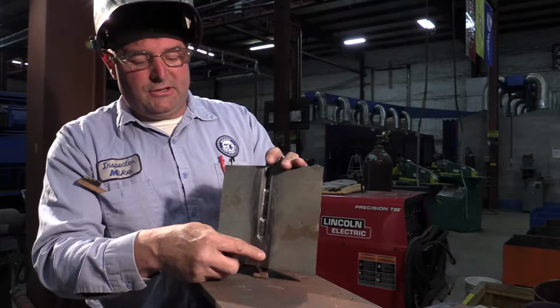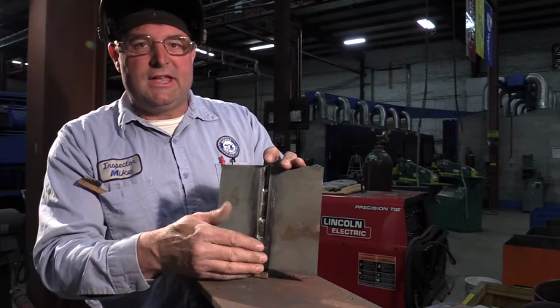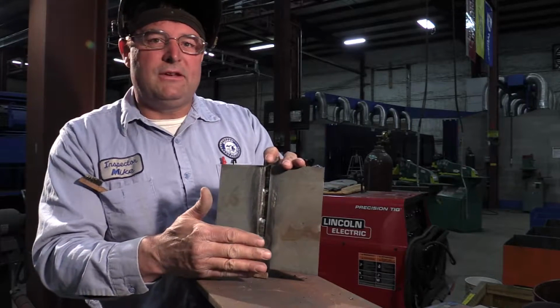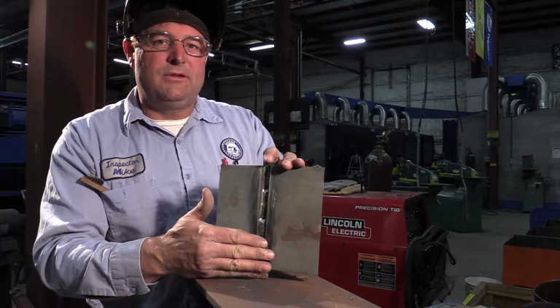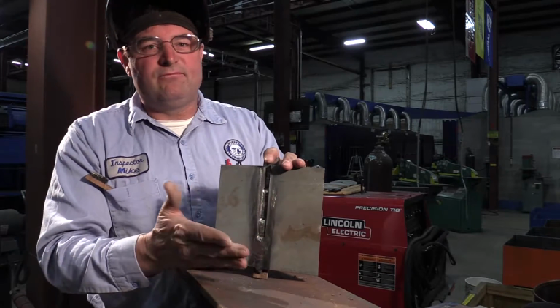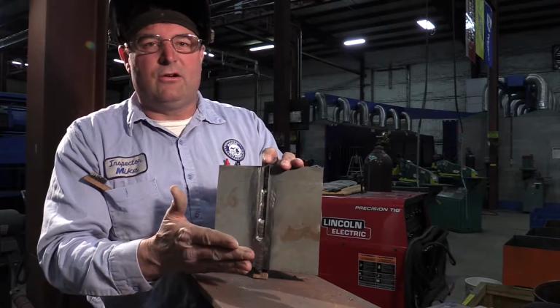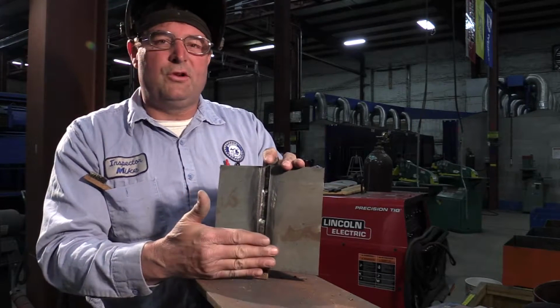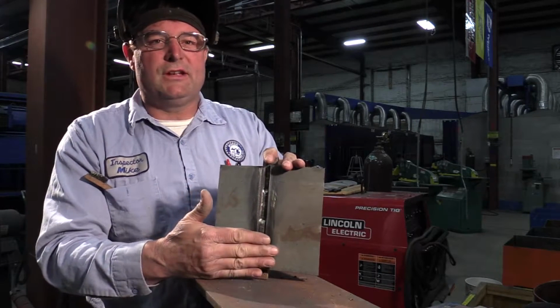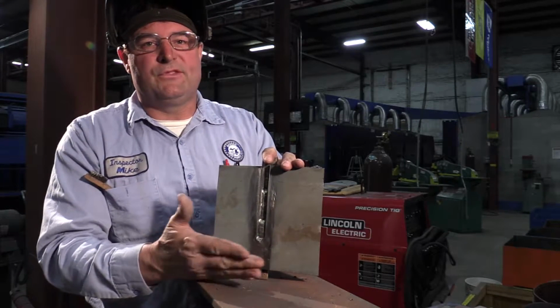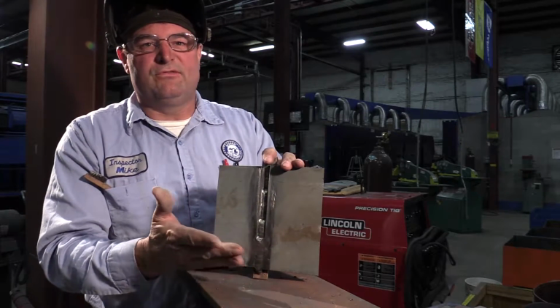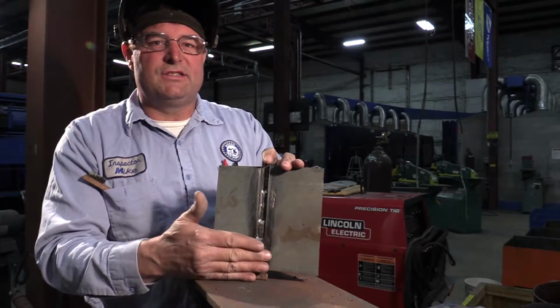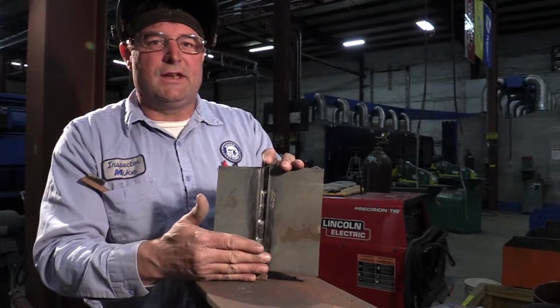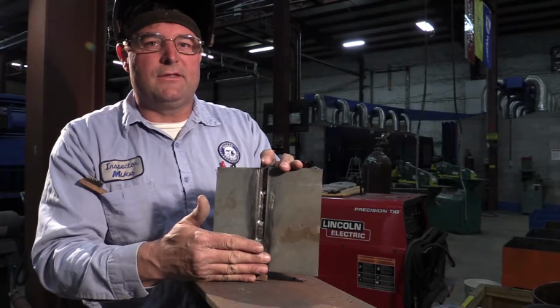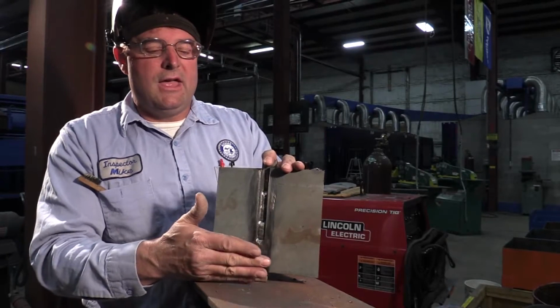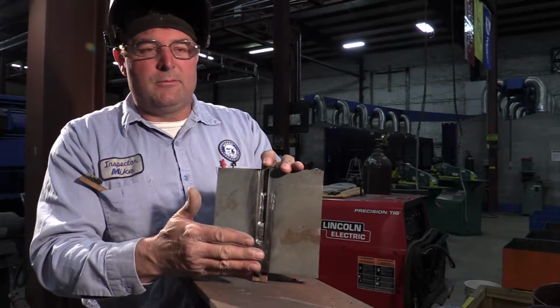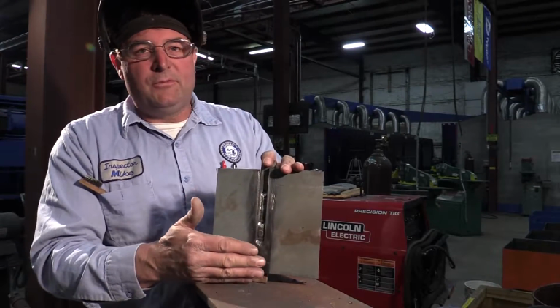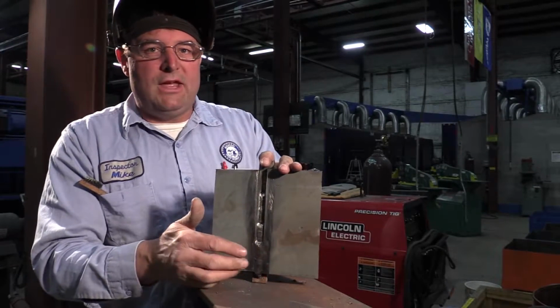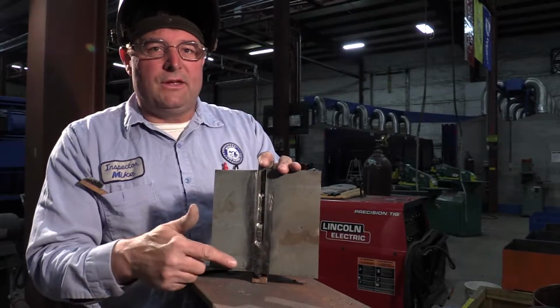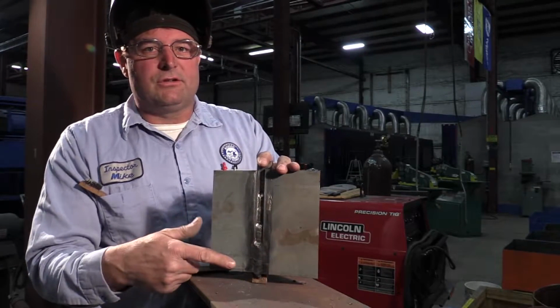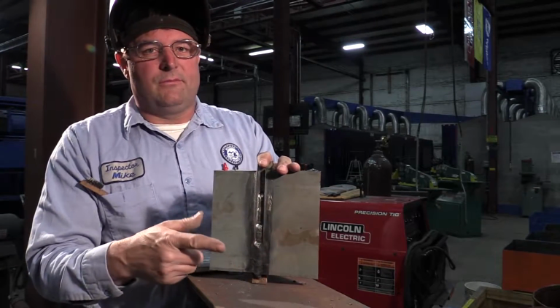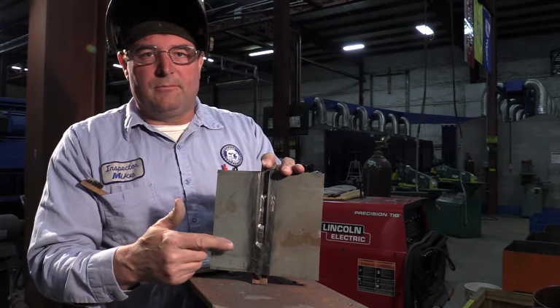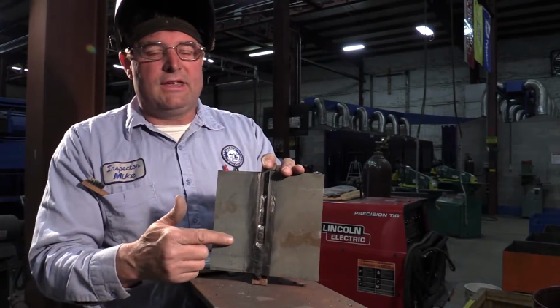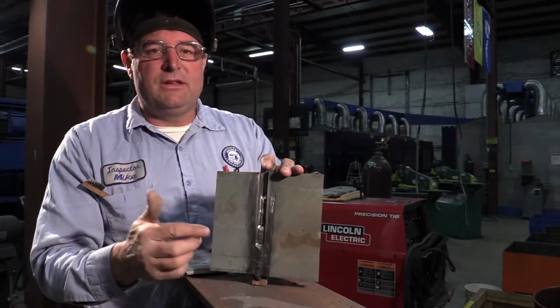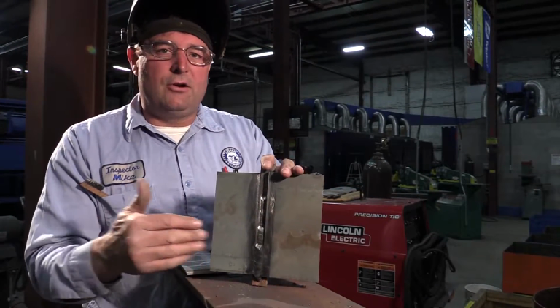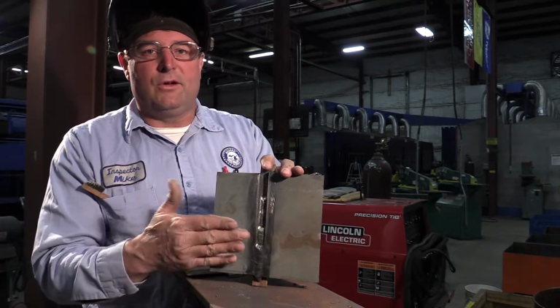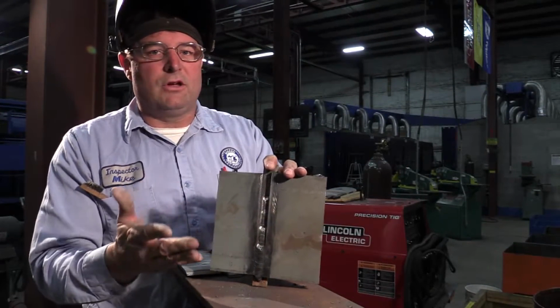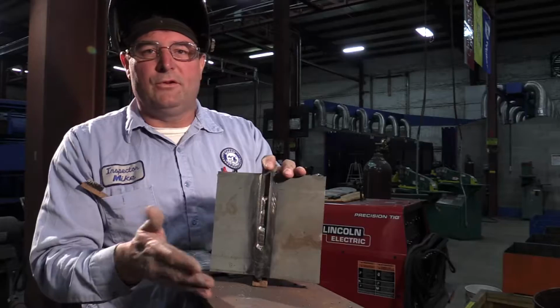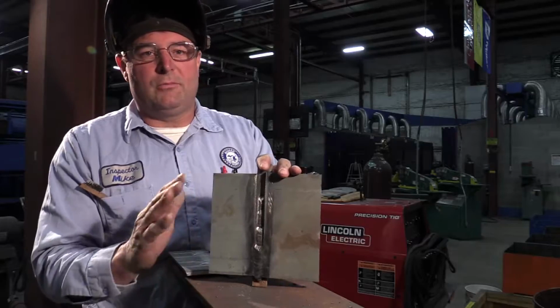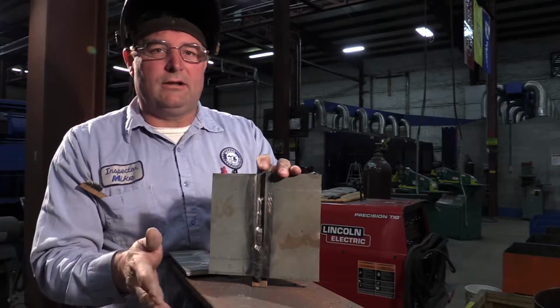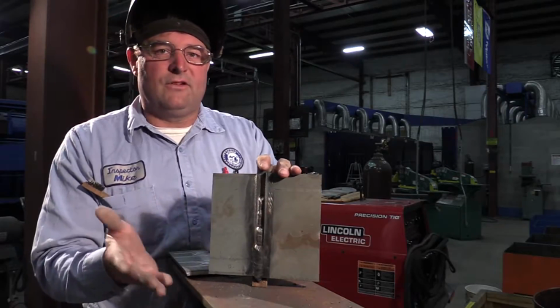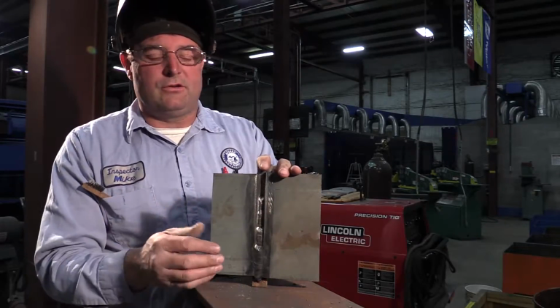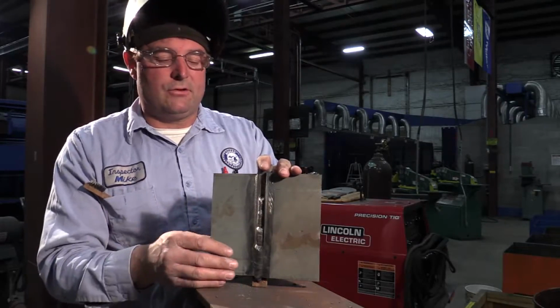Ideally the cap needs to be 1/32 to 1/16 on height. I can be up to an 1/8 inch, but I can't be underfilled. Underfill is an automatic failure — that's not acceptable in the cap.